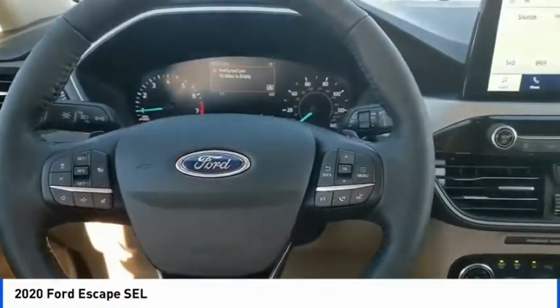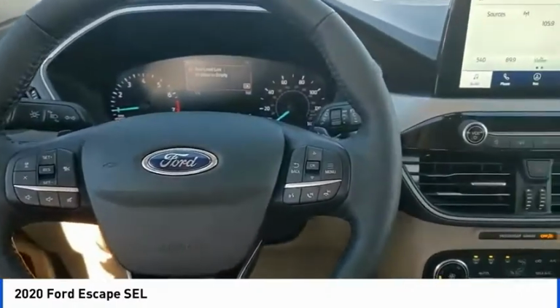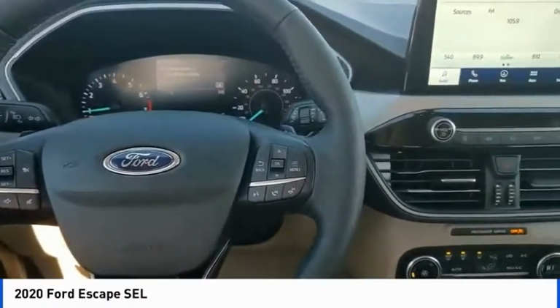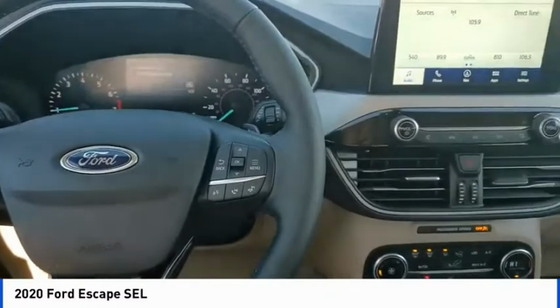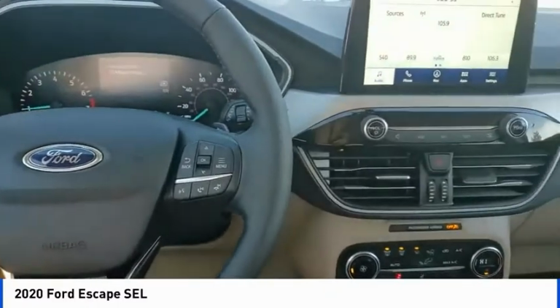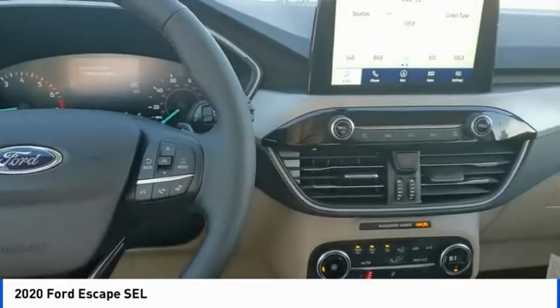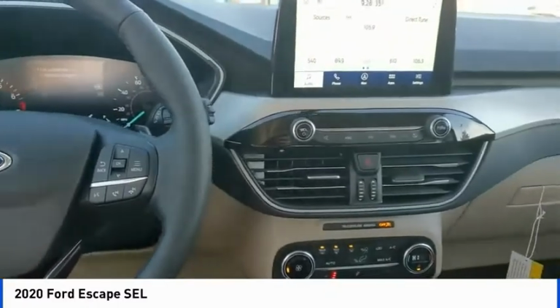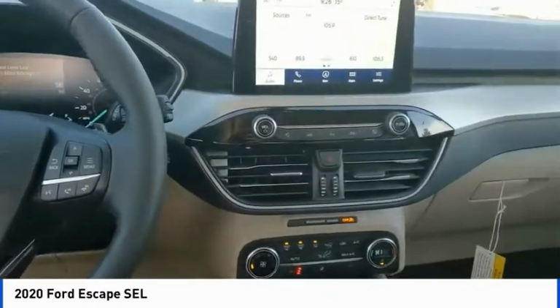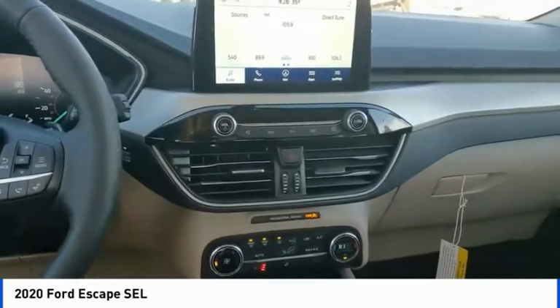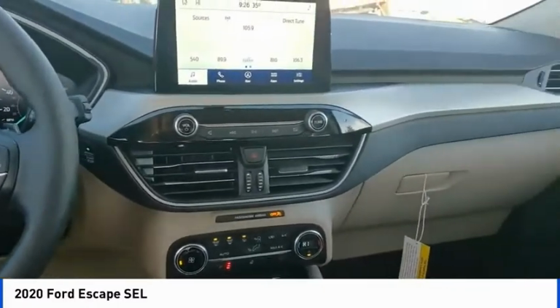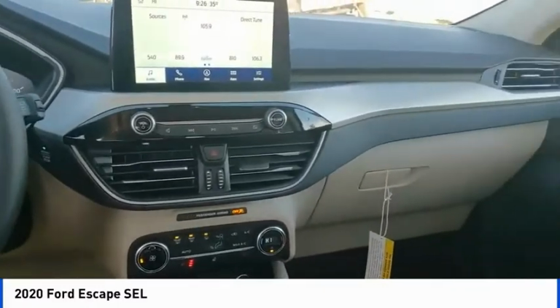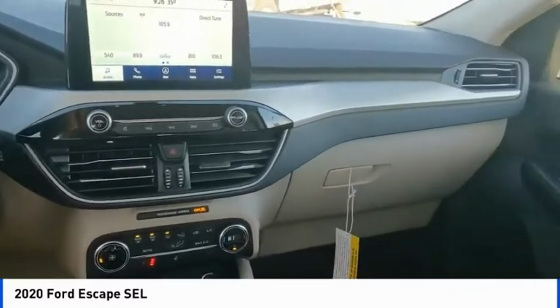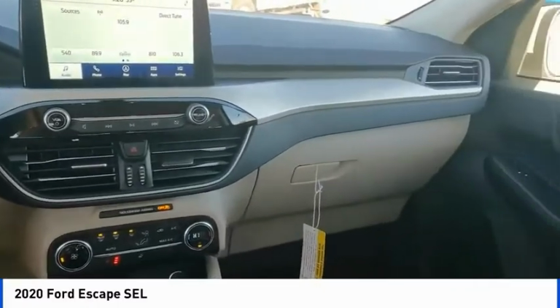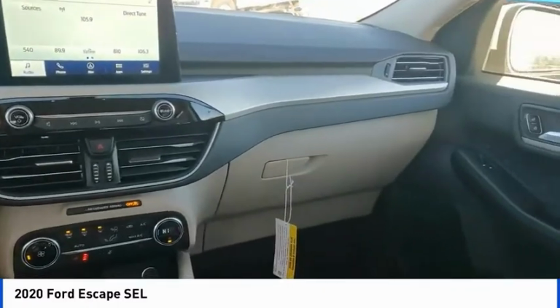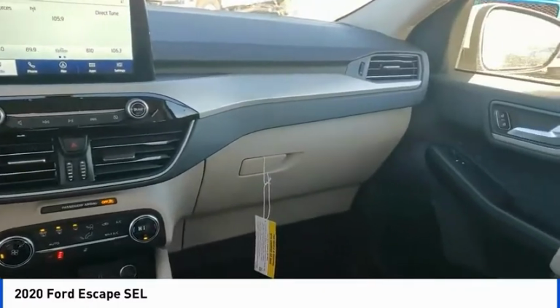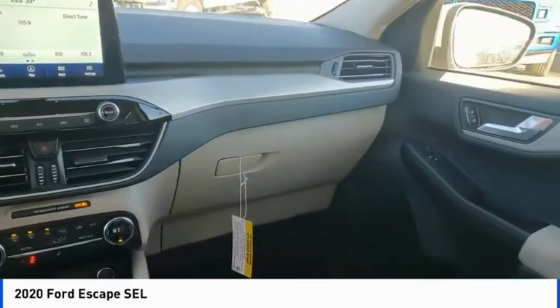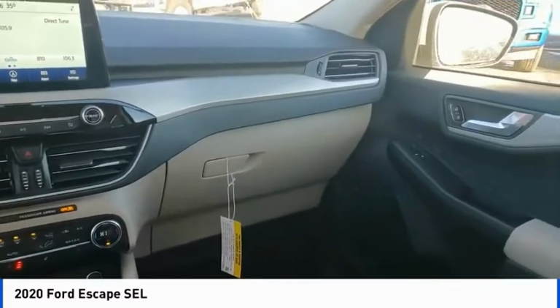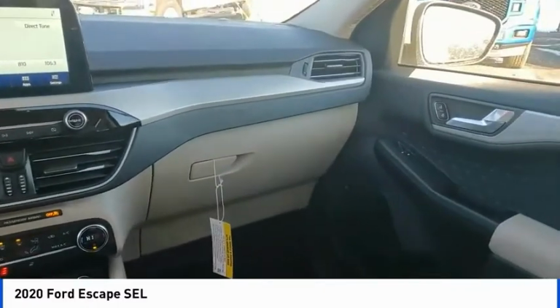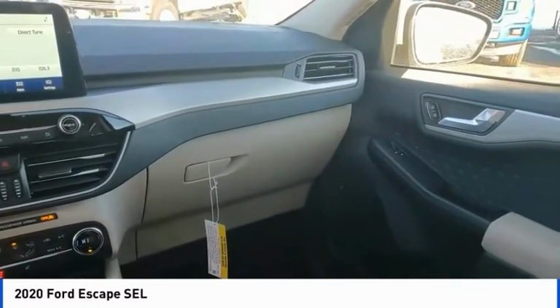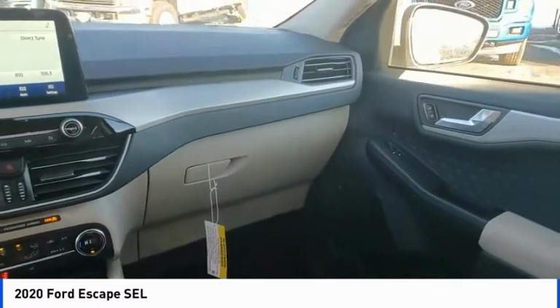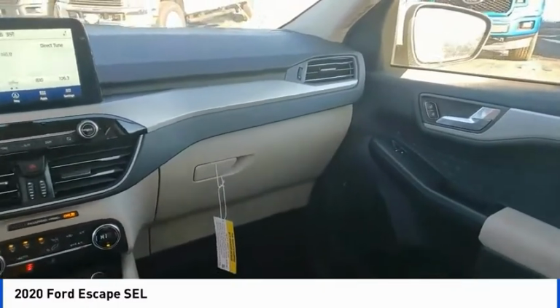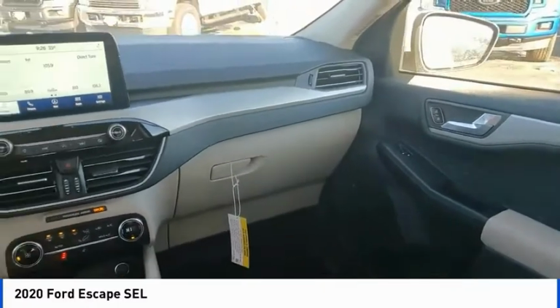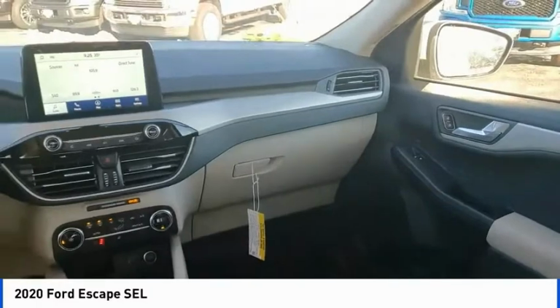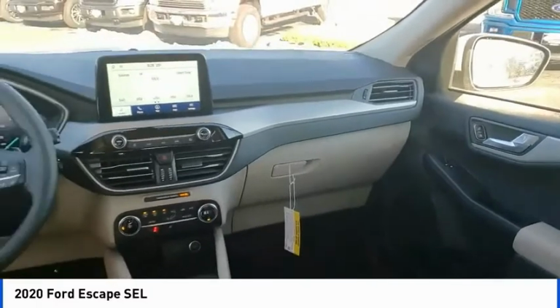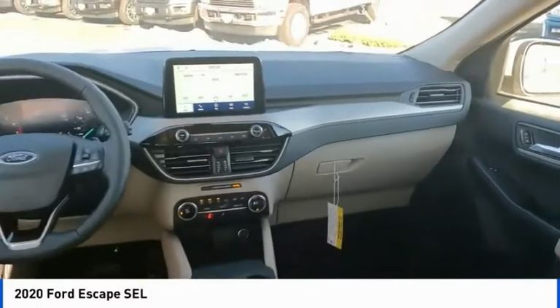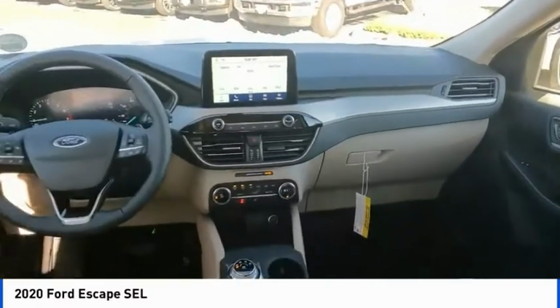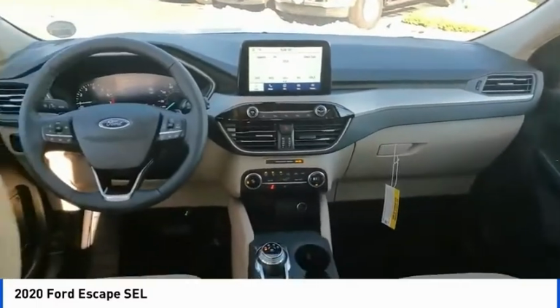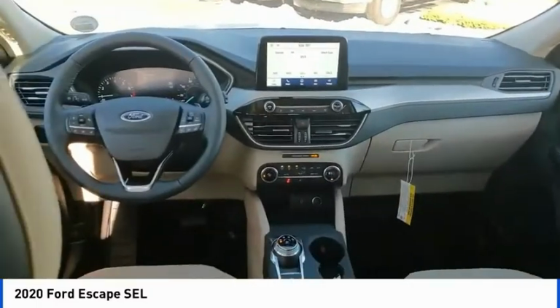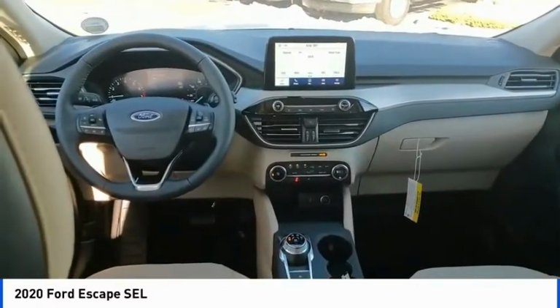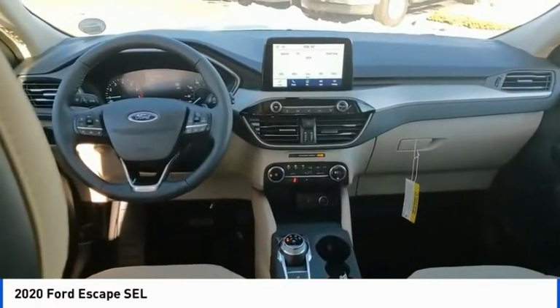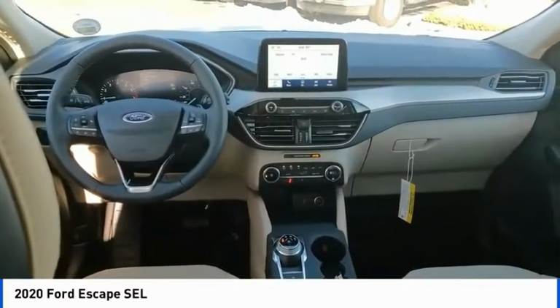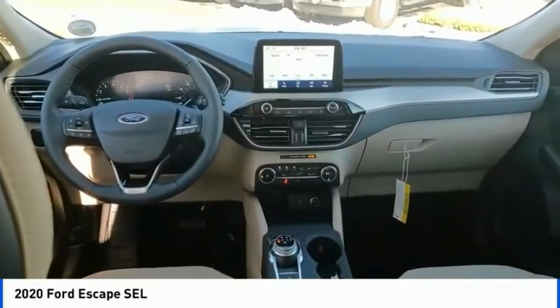Electronic stability control, alloy wheels, power lift gate, brake assist, traction control, remote keyless entry, fog lights.